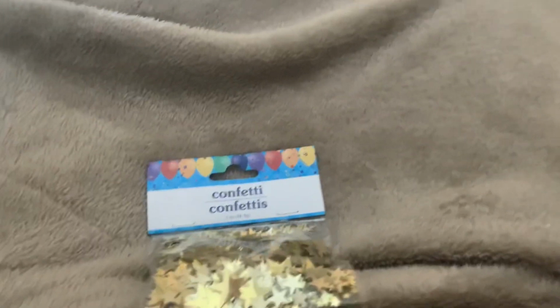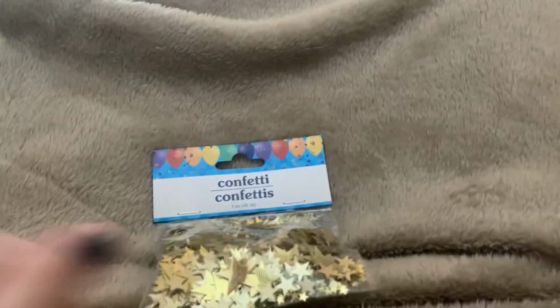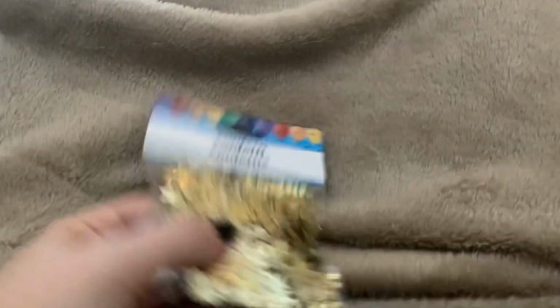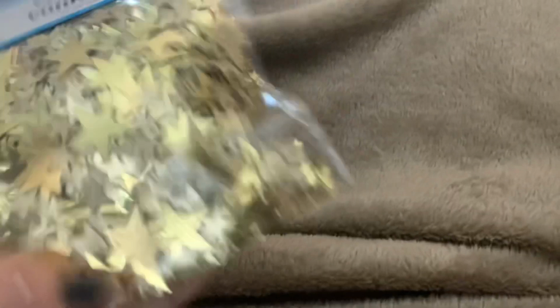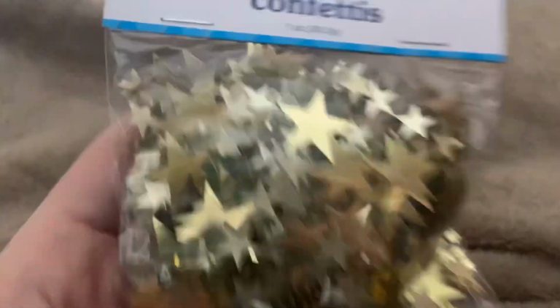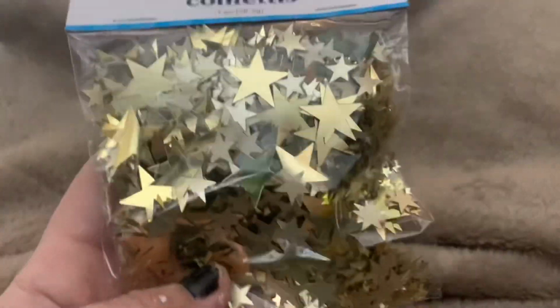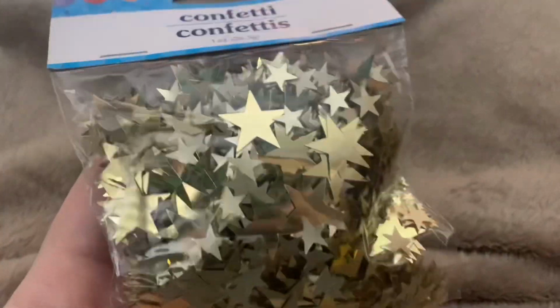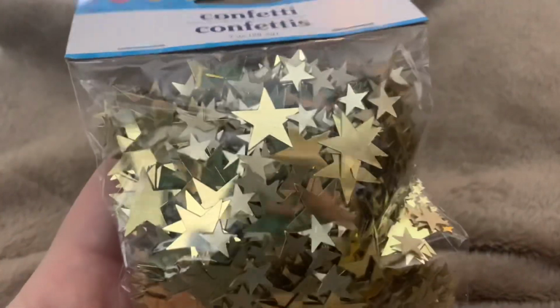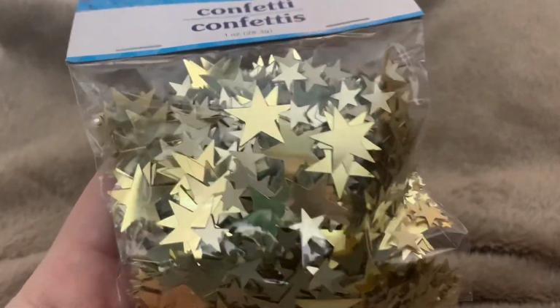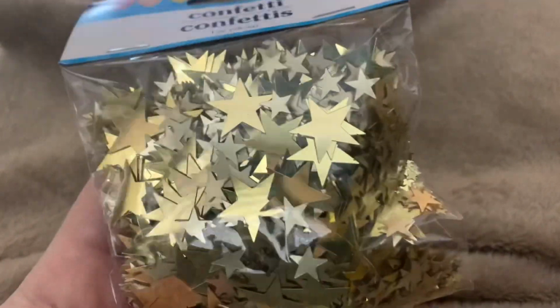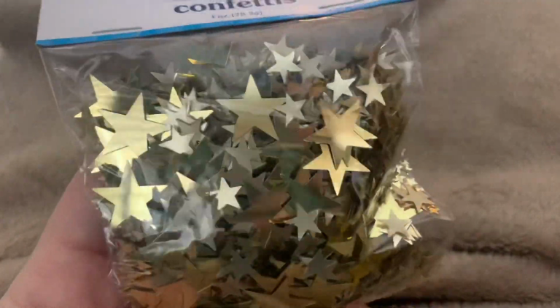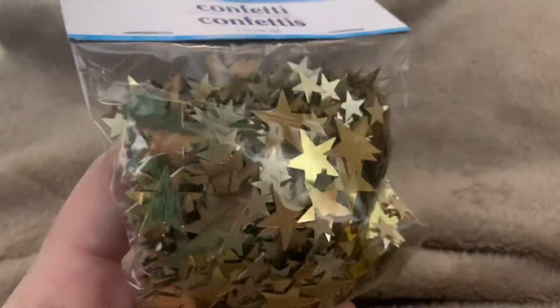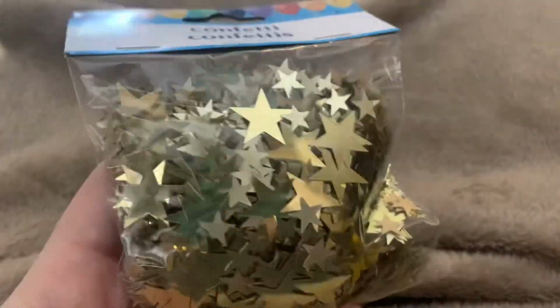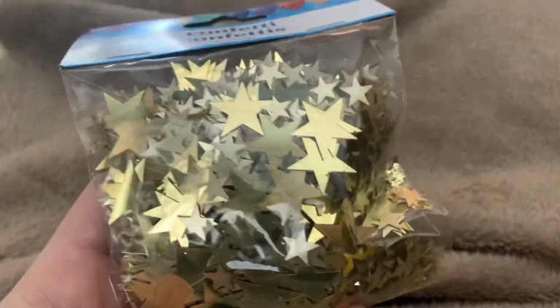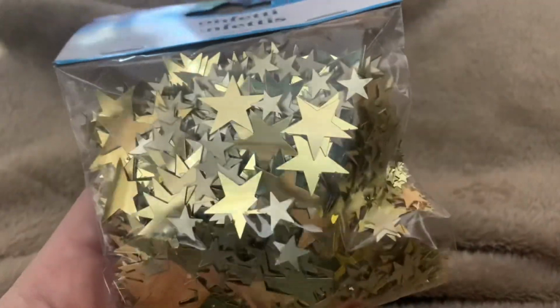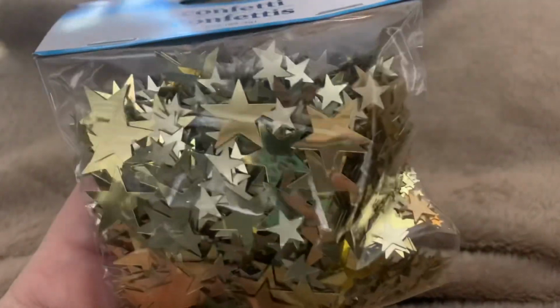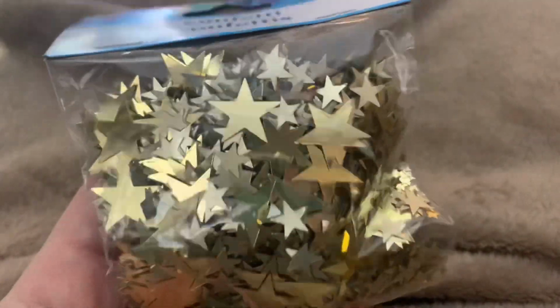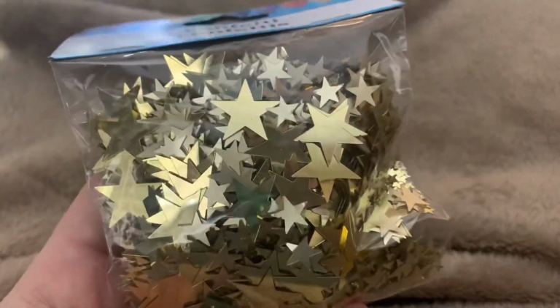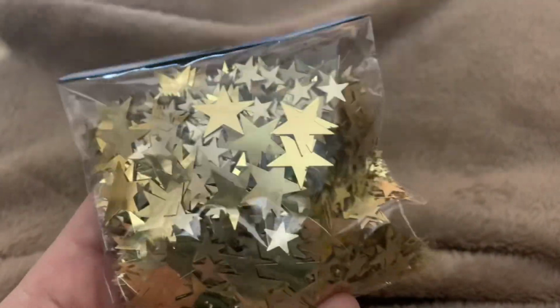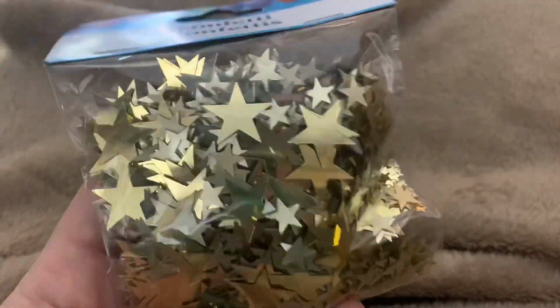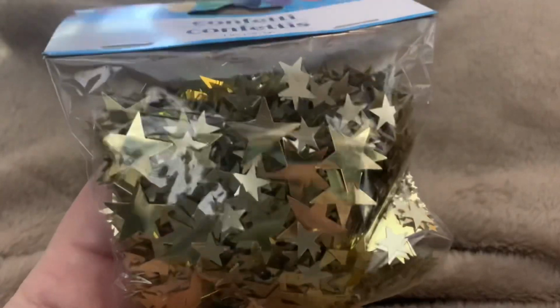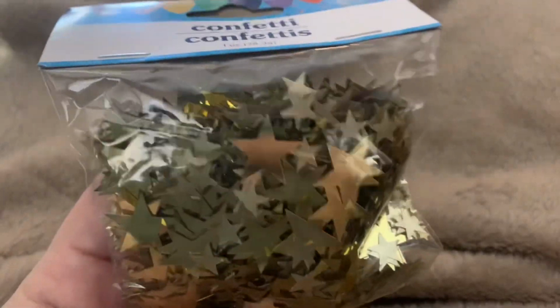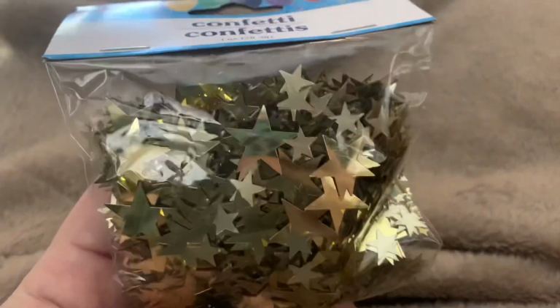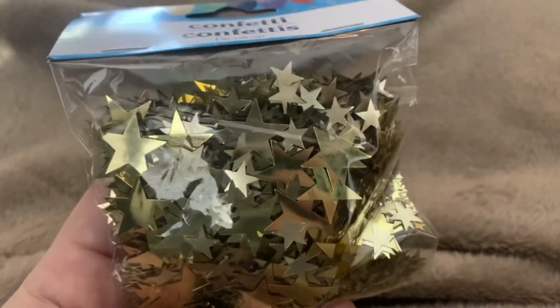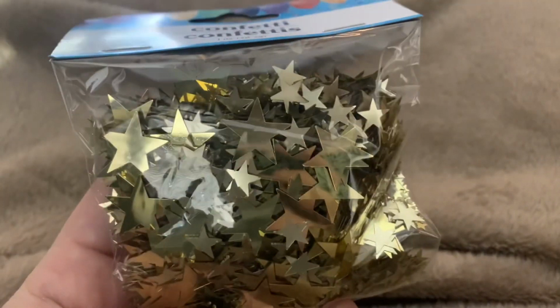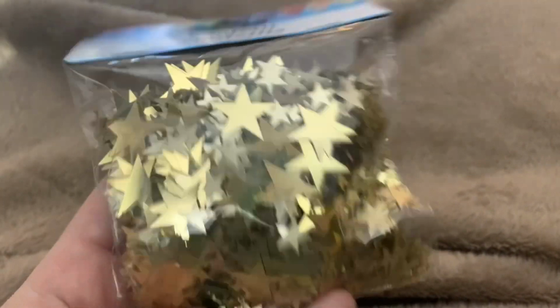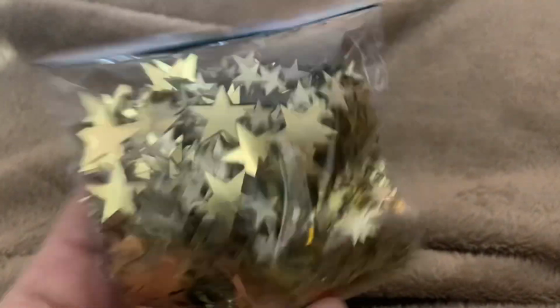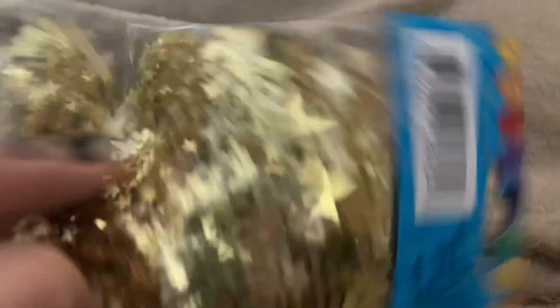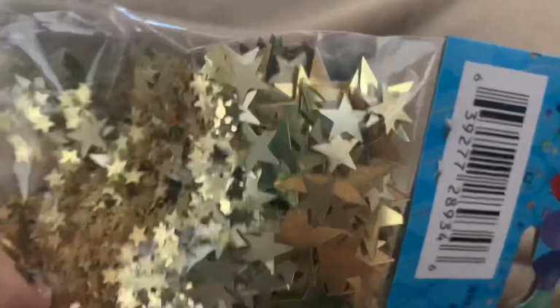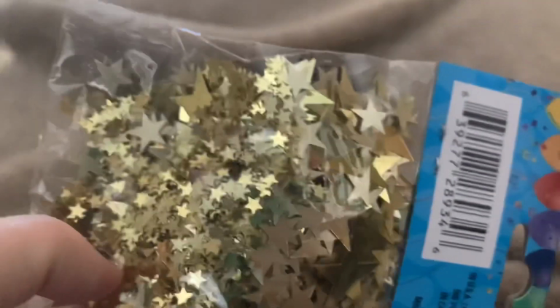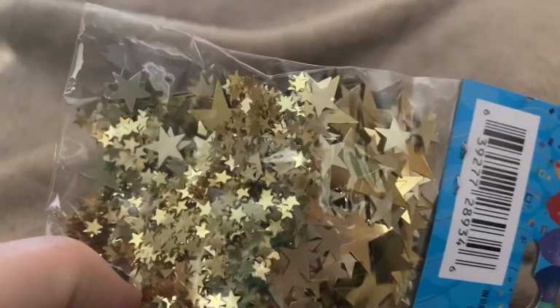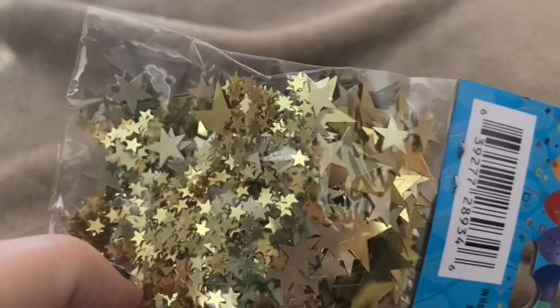I got some black stars, as you can see. I like adding these — for a dollar you get so many. It's confetti and you get a bunch of different sizes in there.